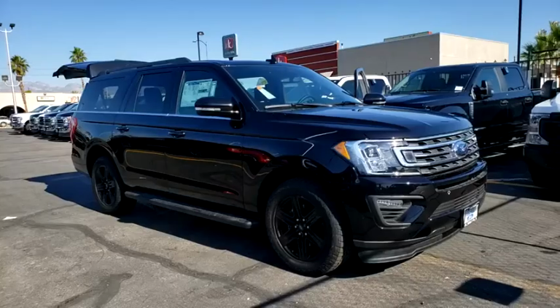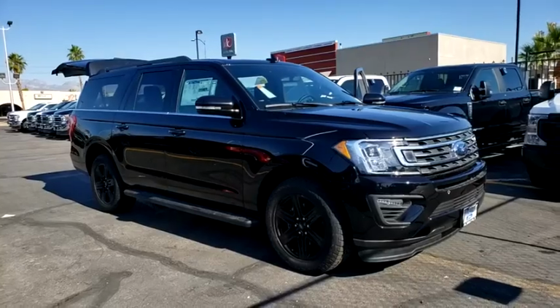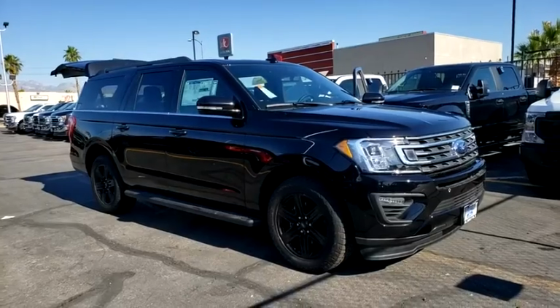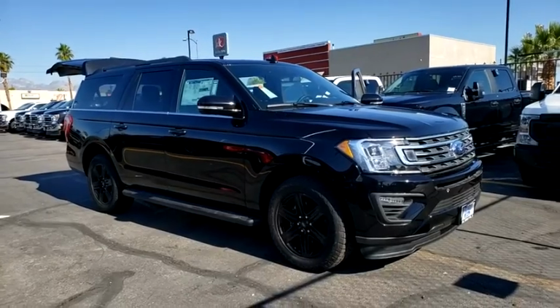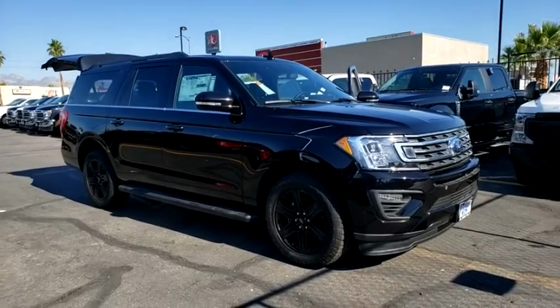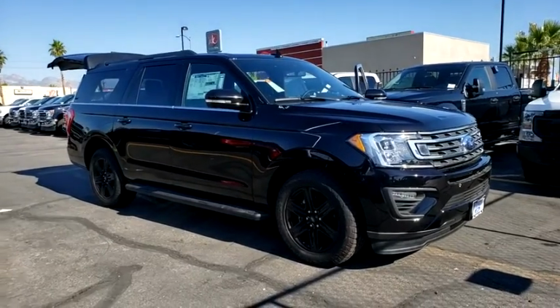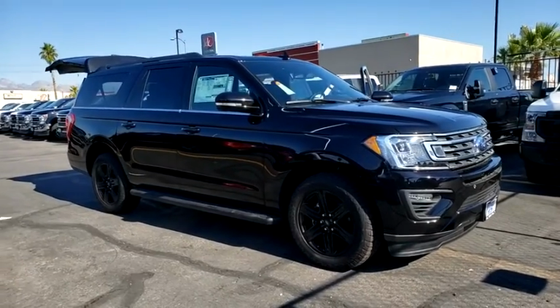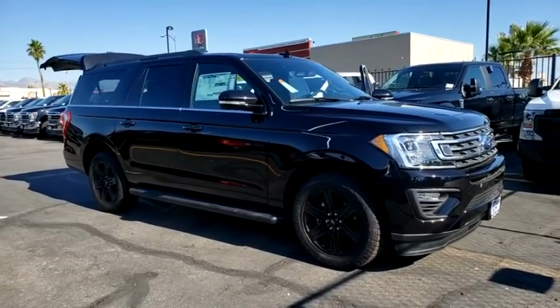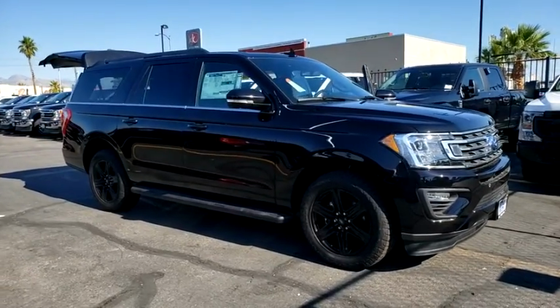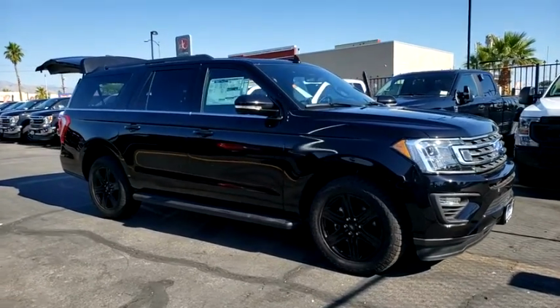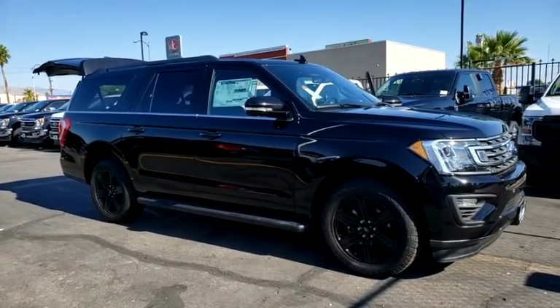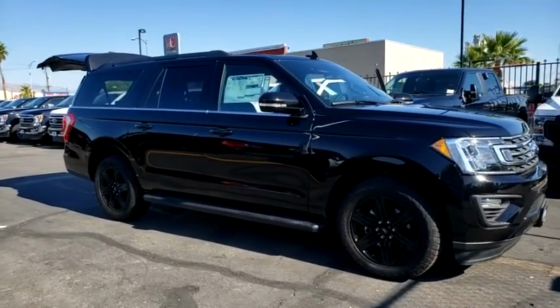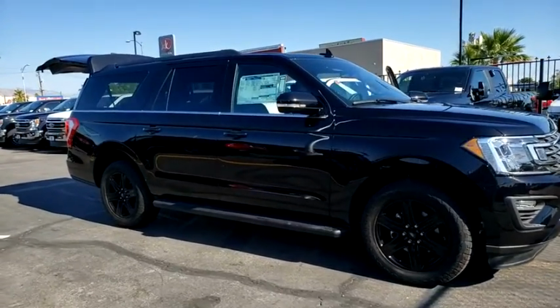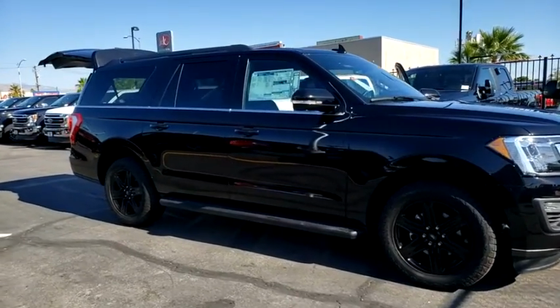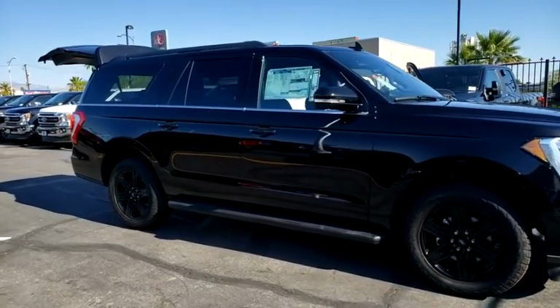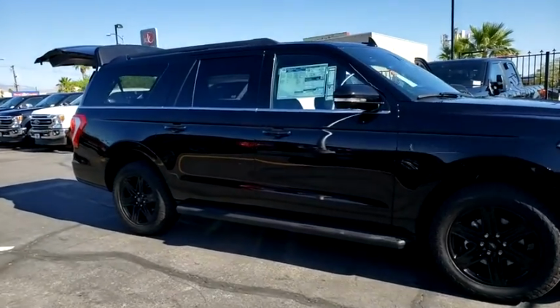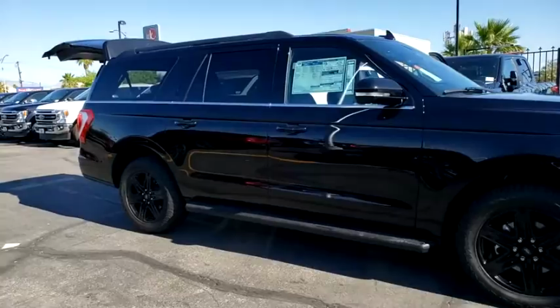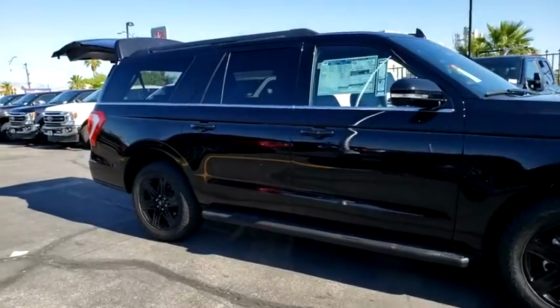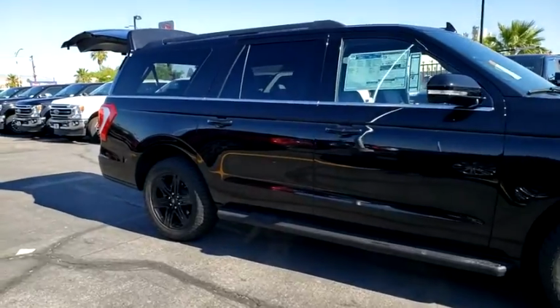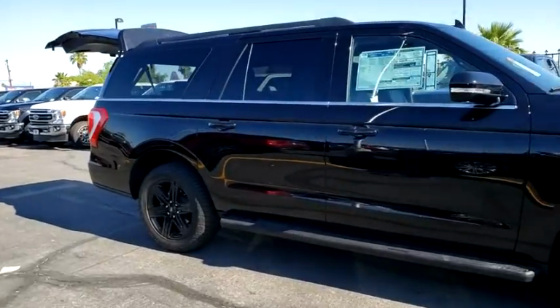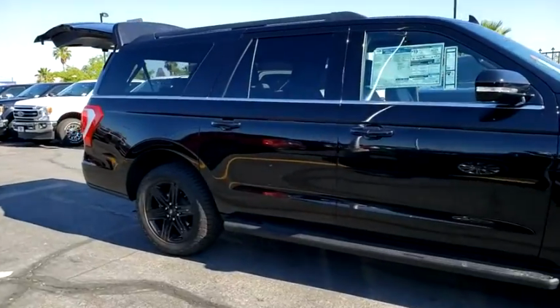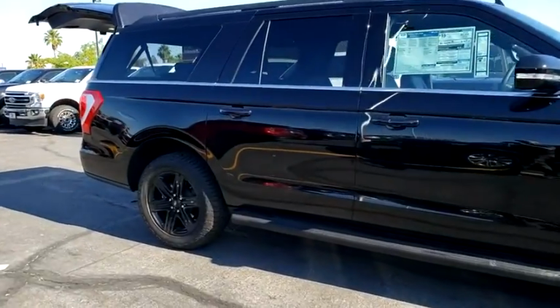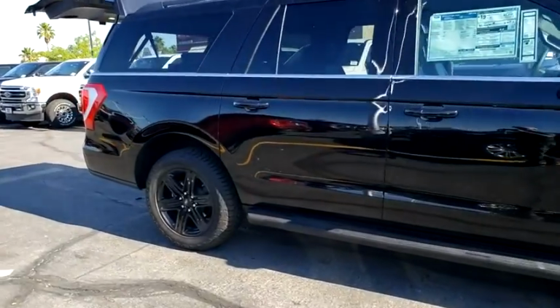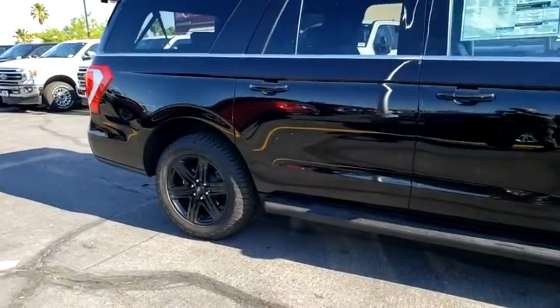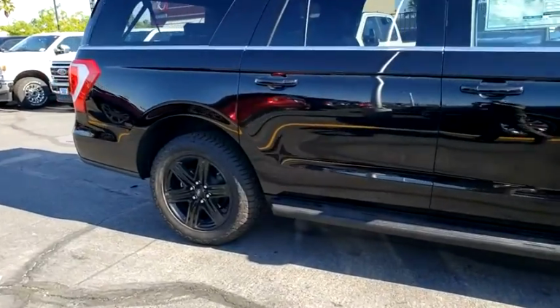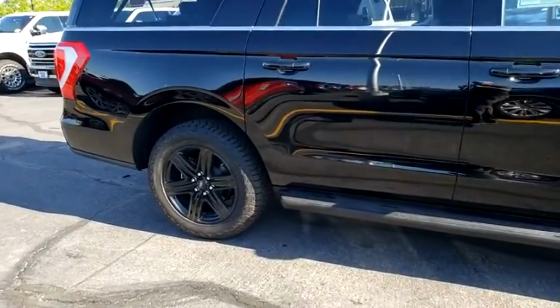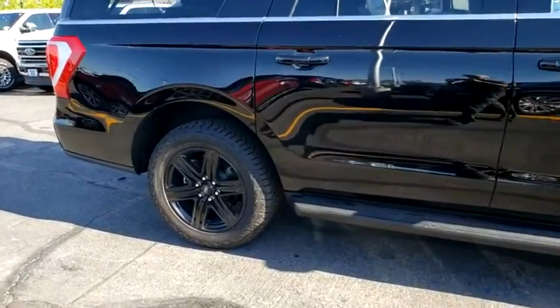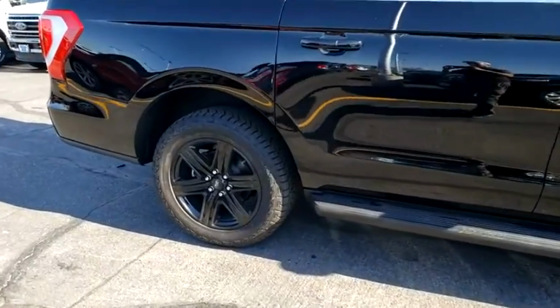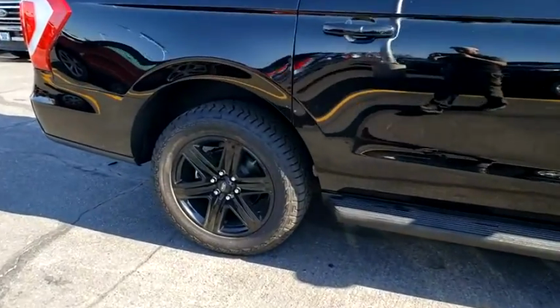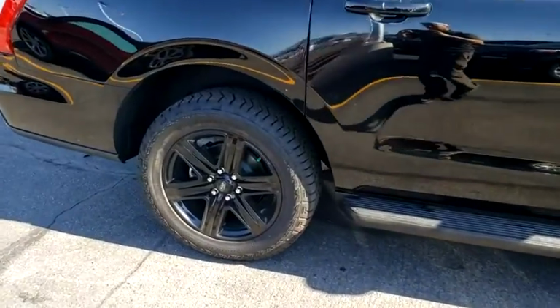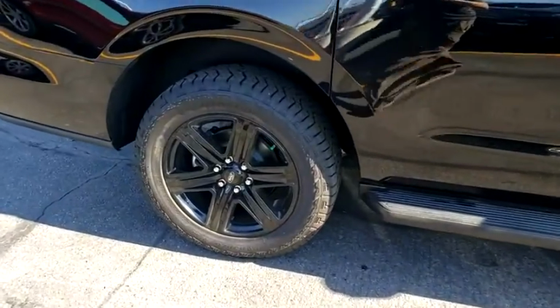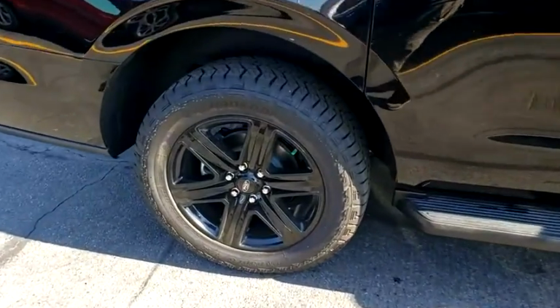Take a ride in the 2020 Ford Expedition. Powerful, controlled, resourceful. Expedition. This vehicle has less than 100 miles.